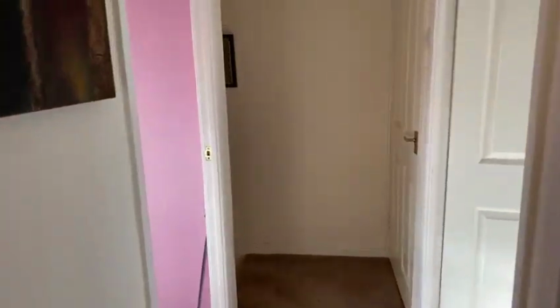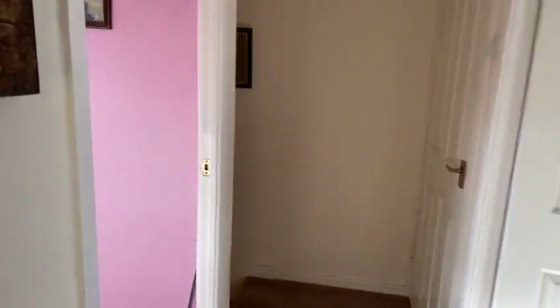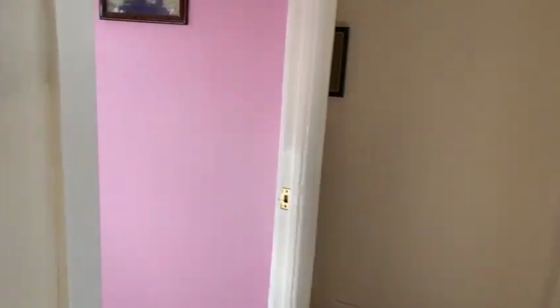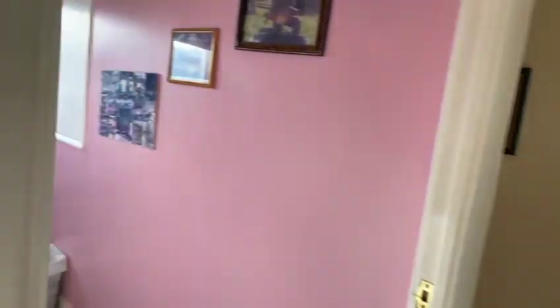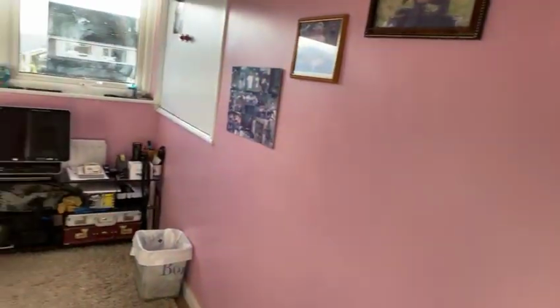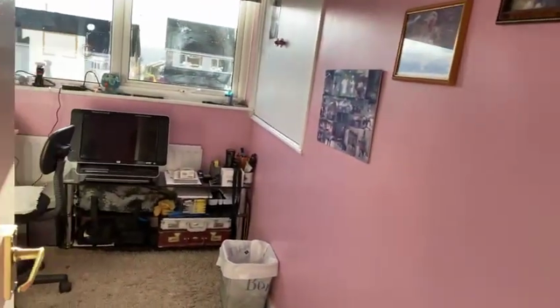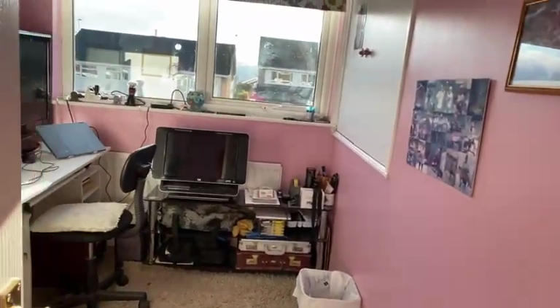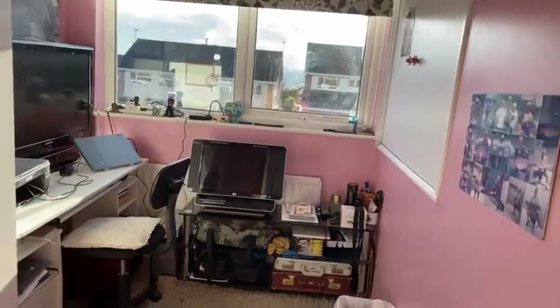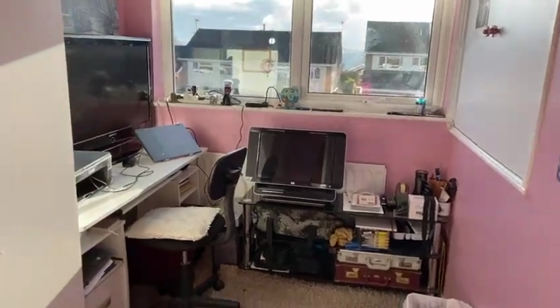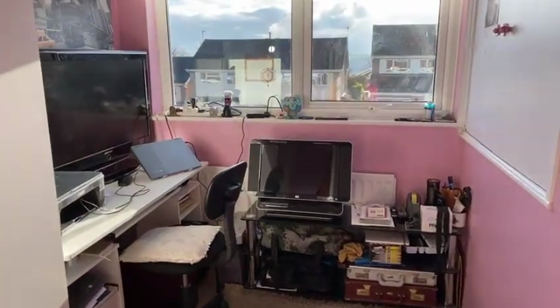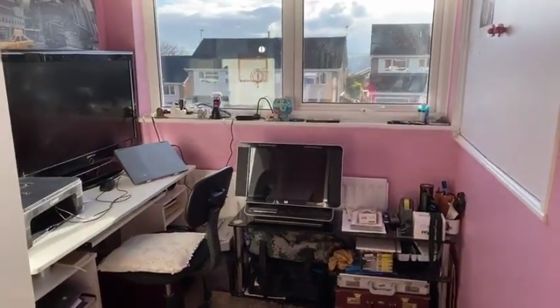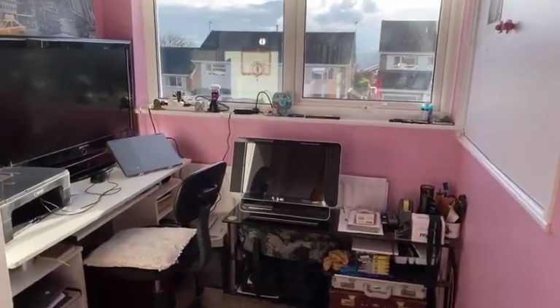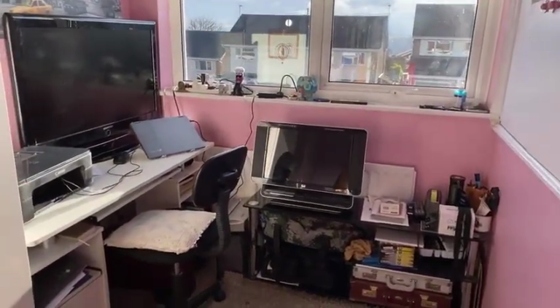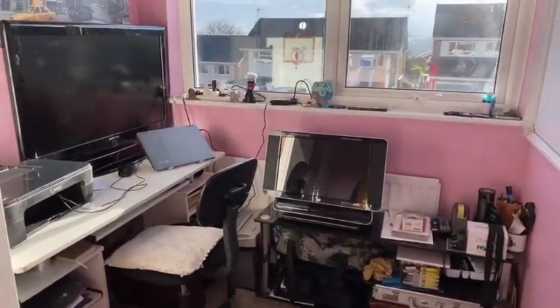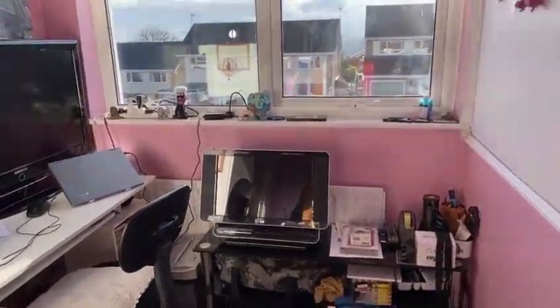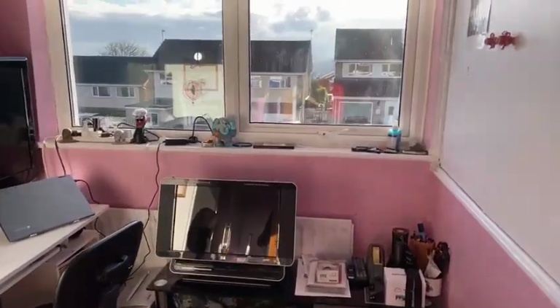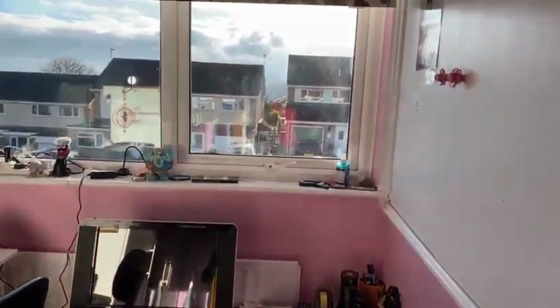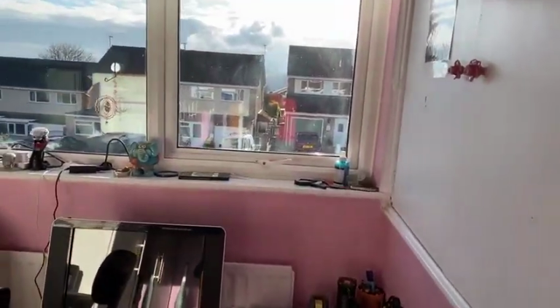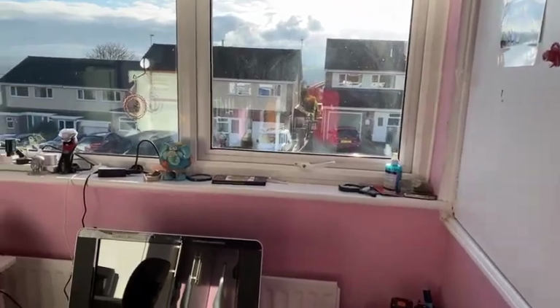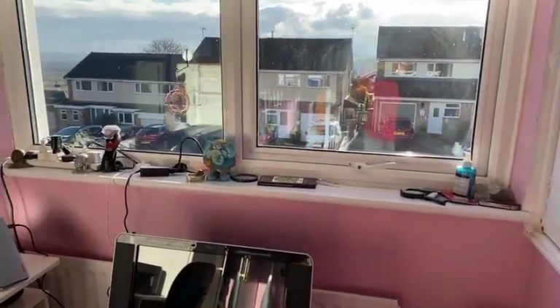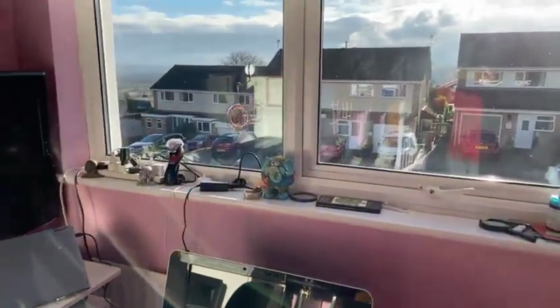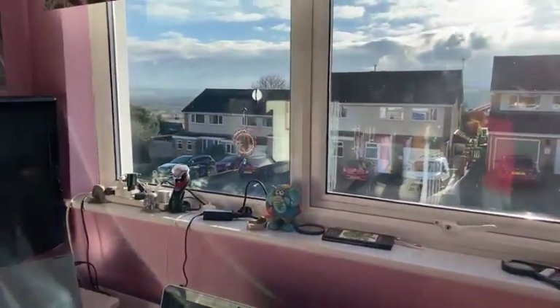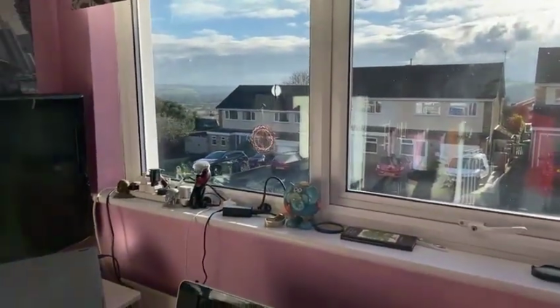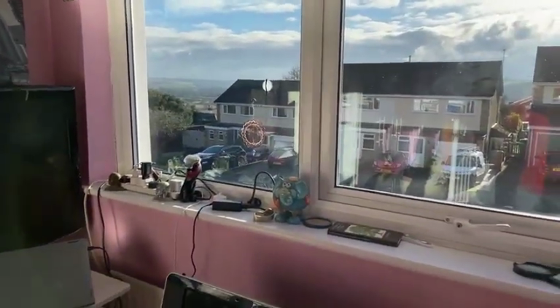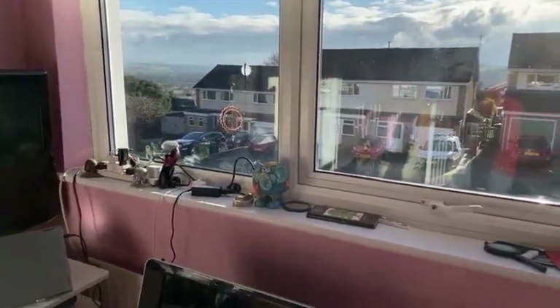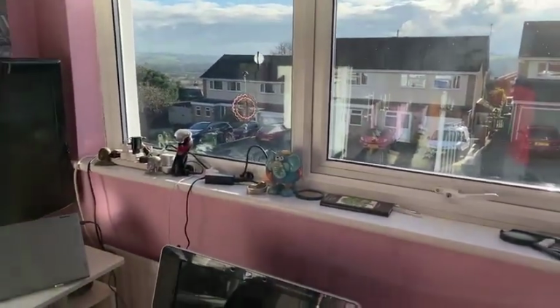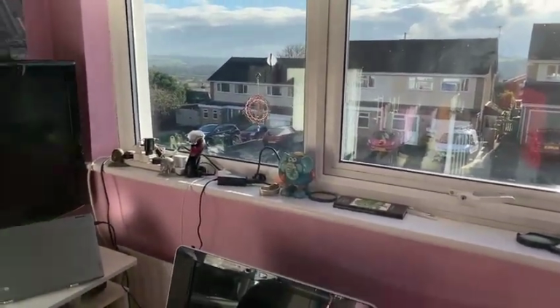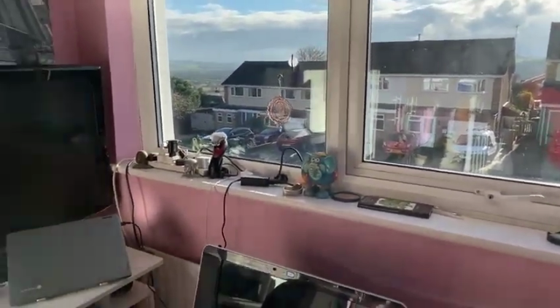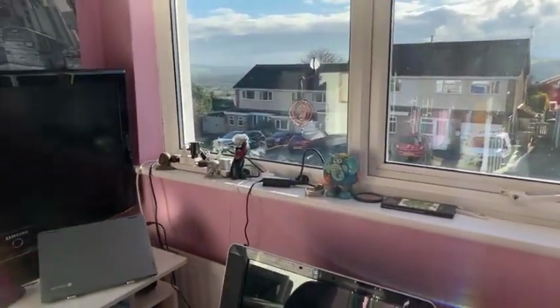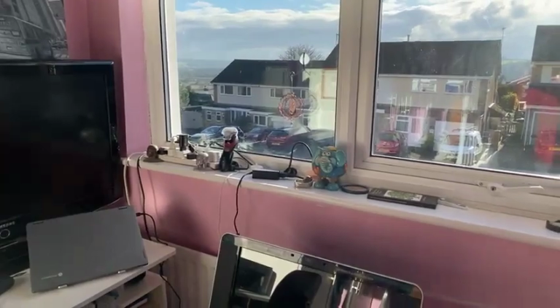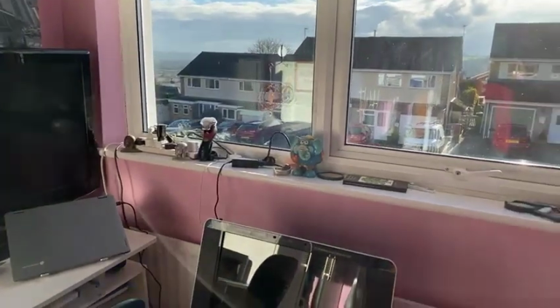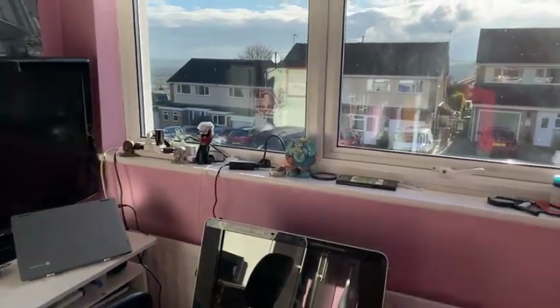The third bedroom is currently being used as an office and computer room. There's a useful over-the-stairs storage cupboard and again that fabulous view. So there we have 13 Westfield Close.